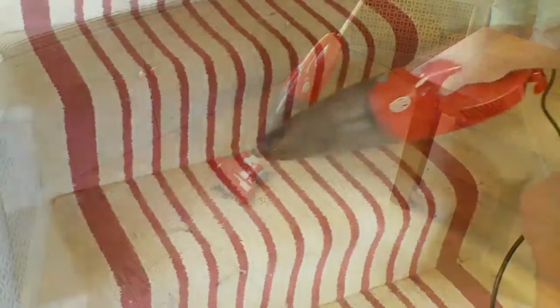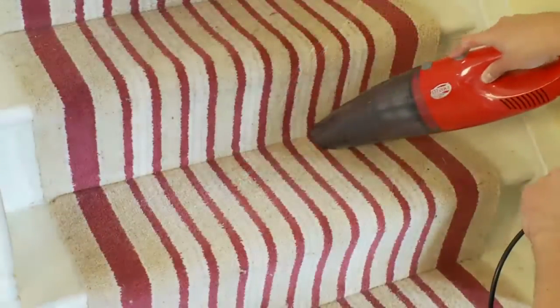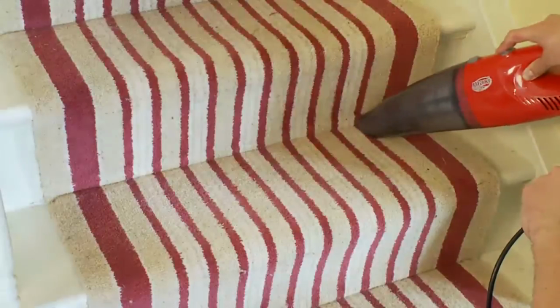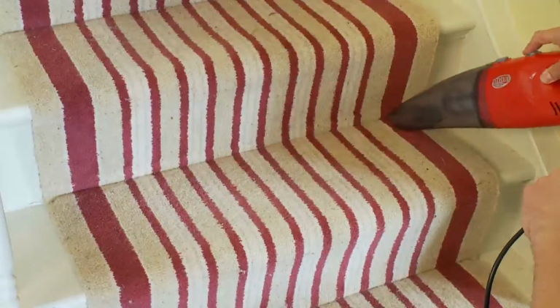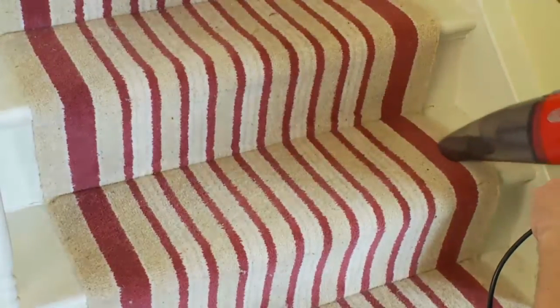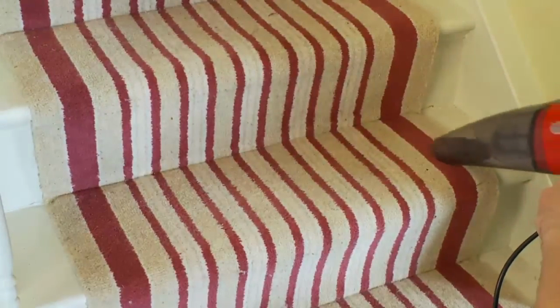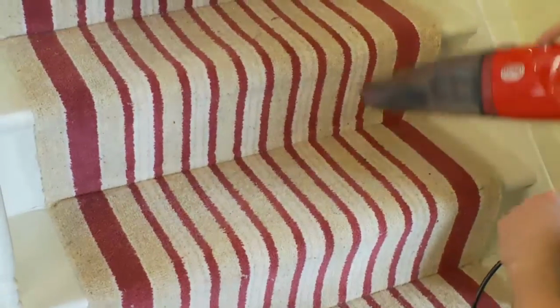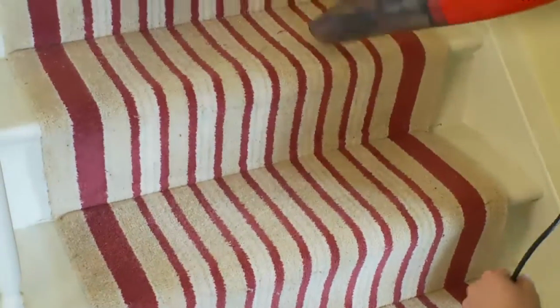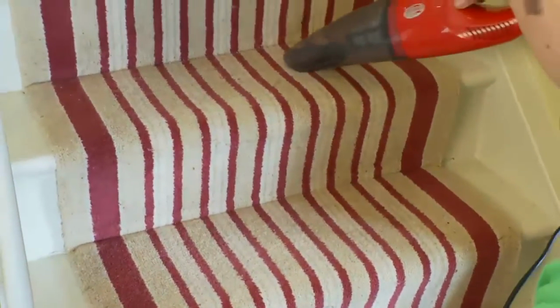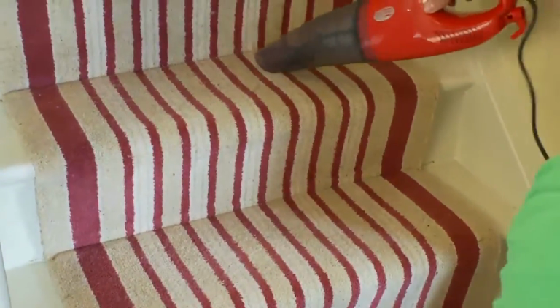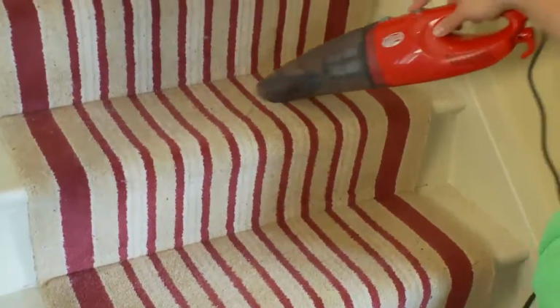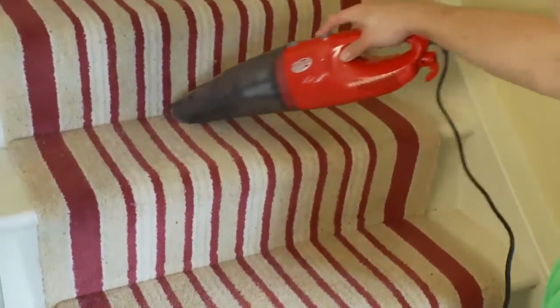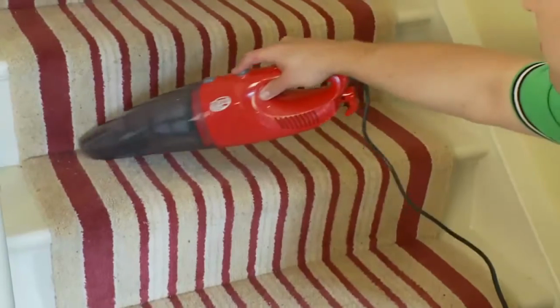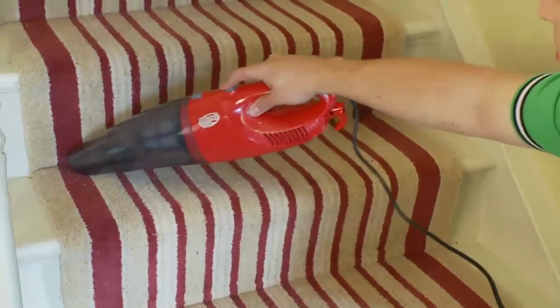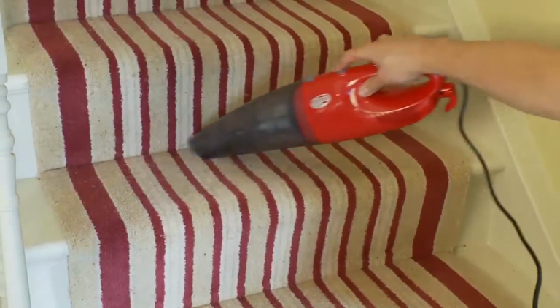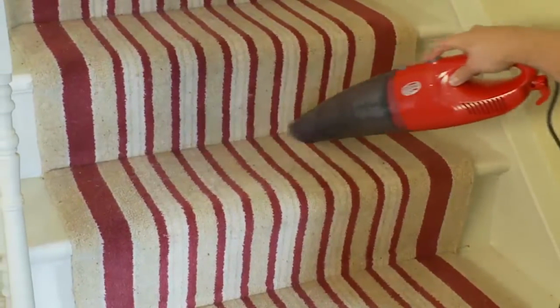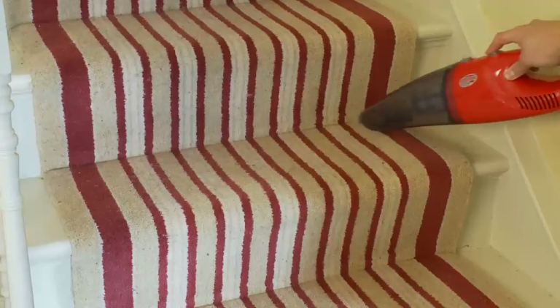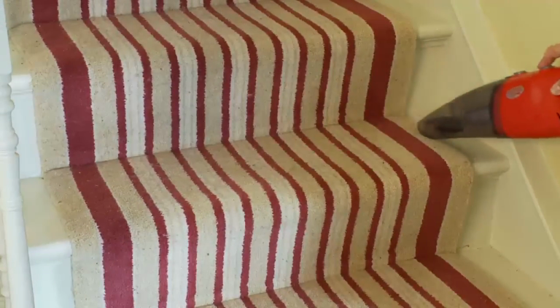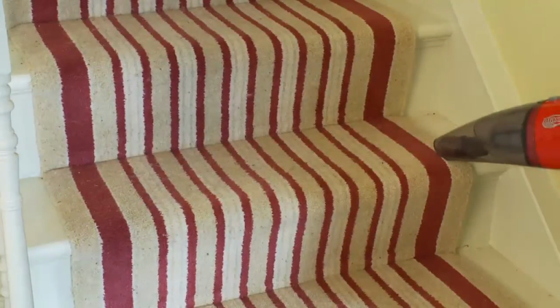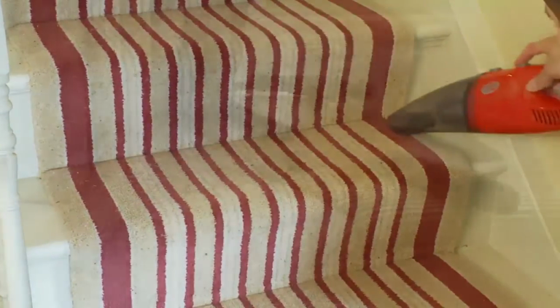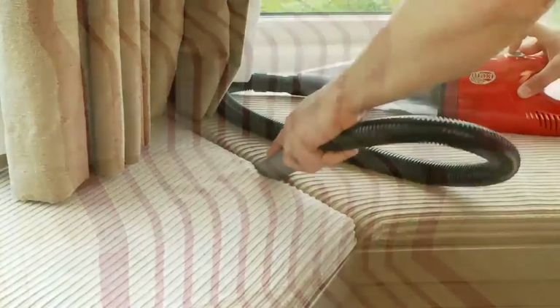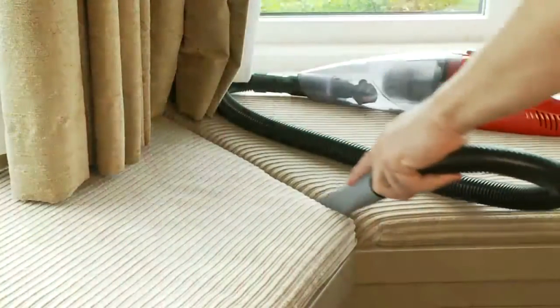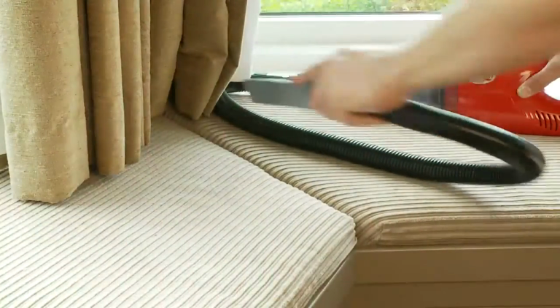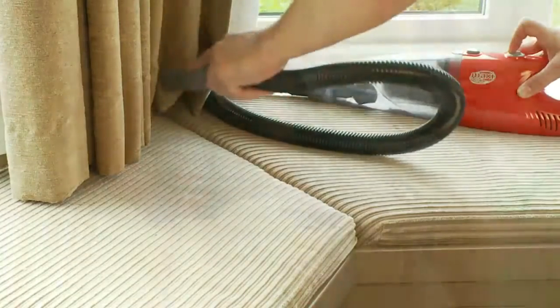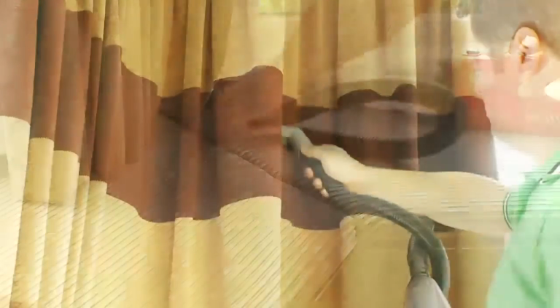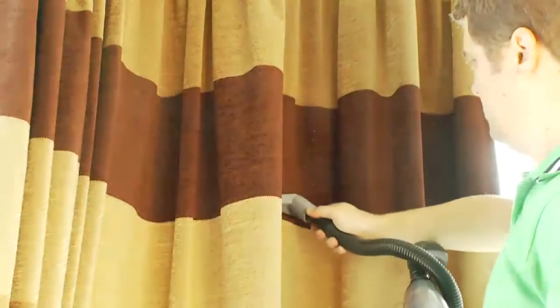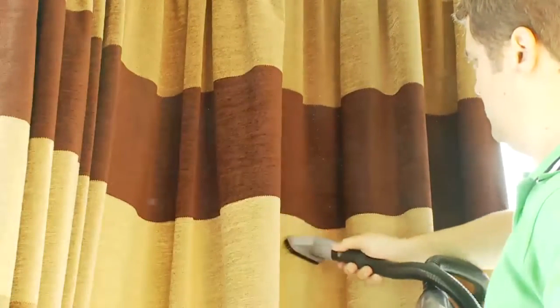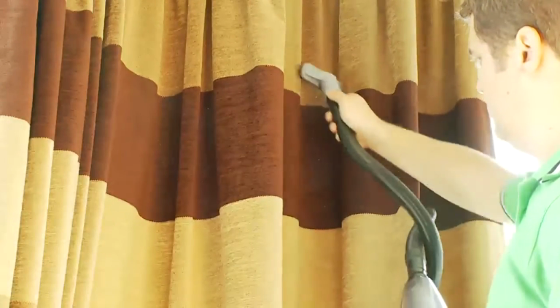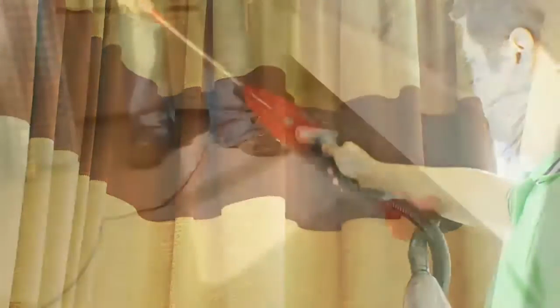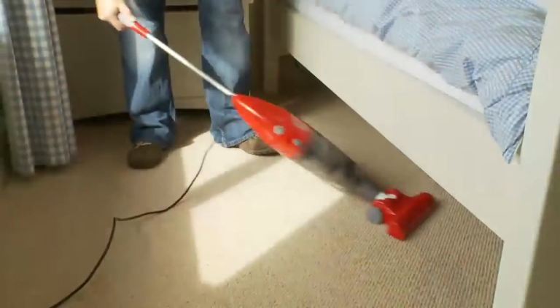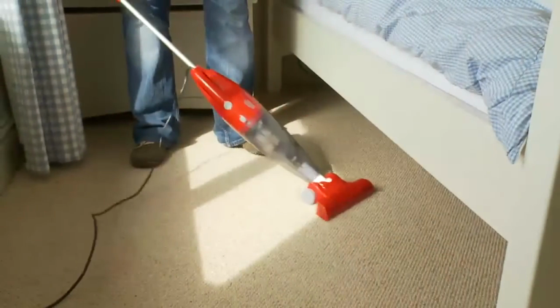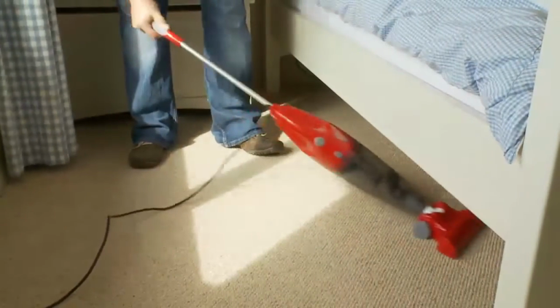Ideal for those who struggle with a larger vacuum cleaner or those with limited storage space, MaxiVac makes light work of cleaning stairs, upholstery, curtains and carpets.